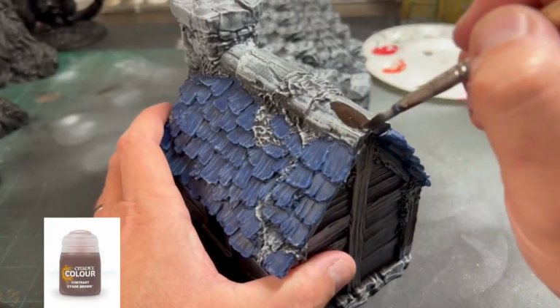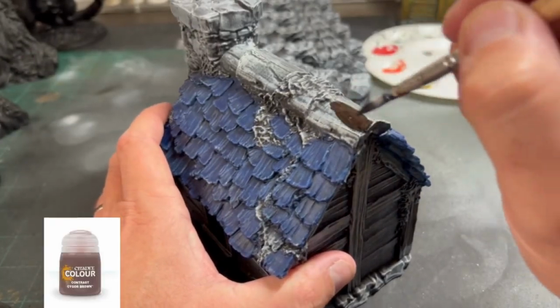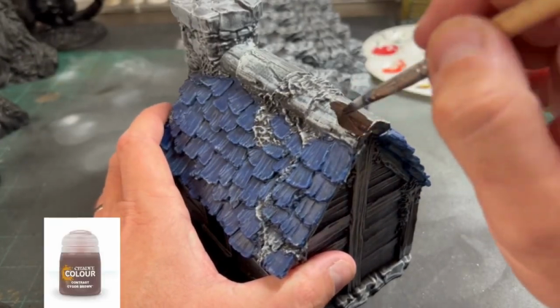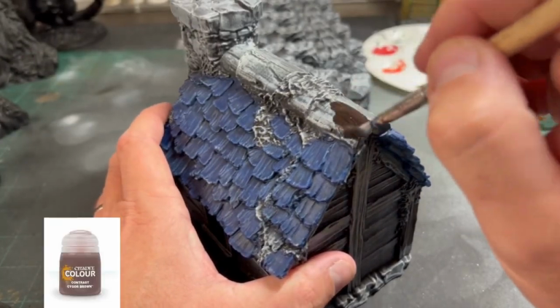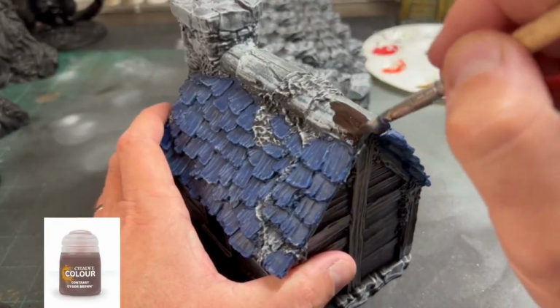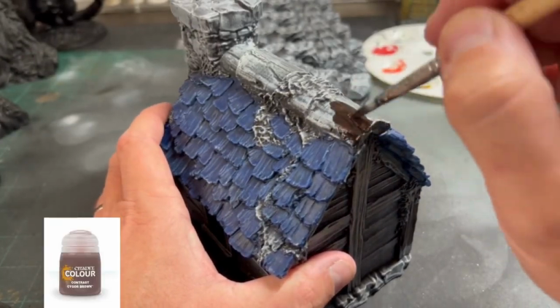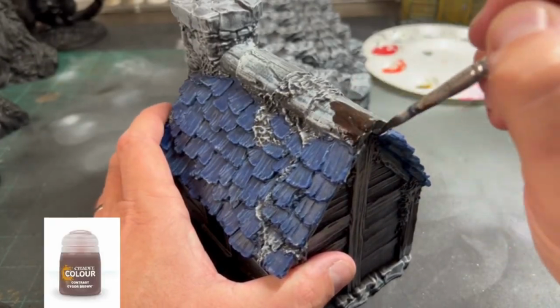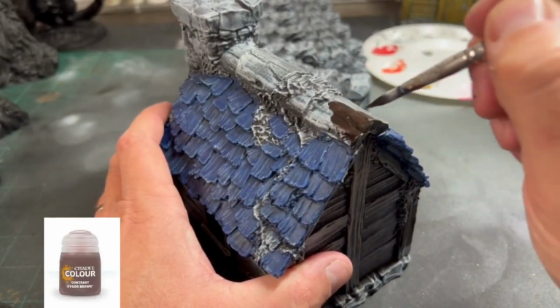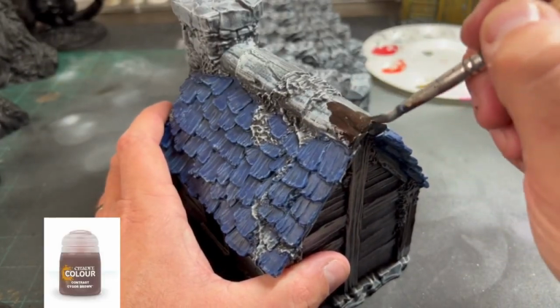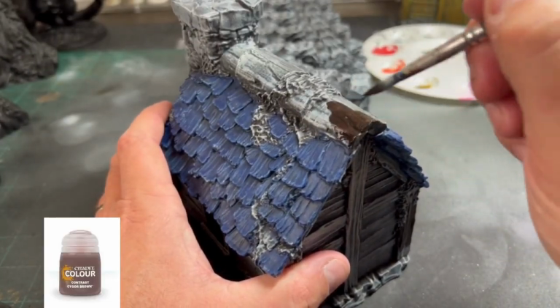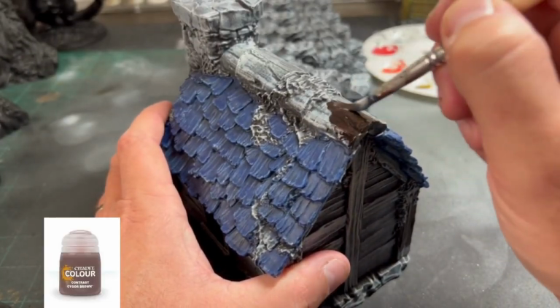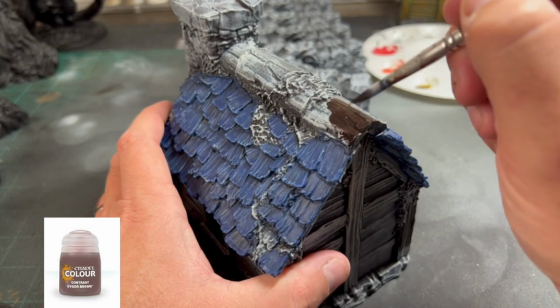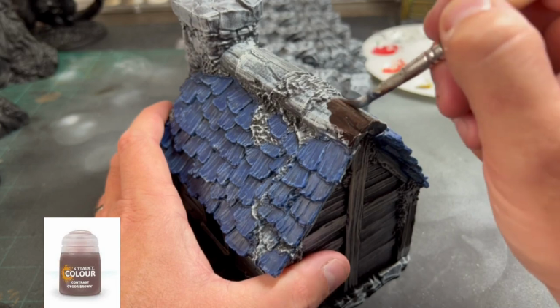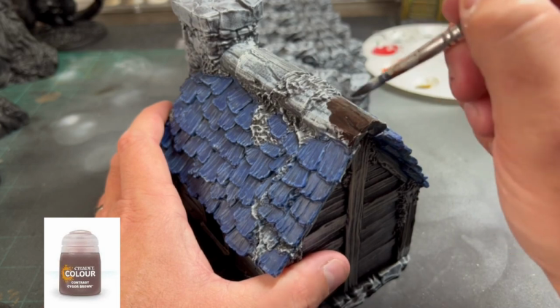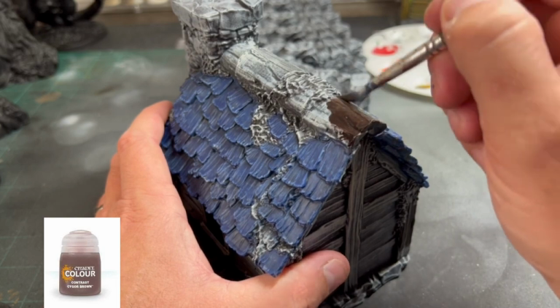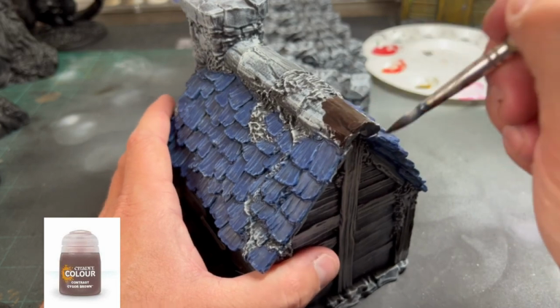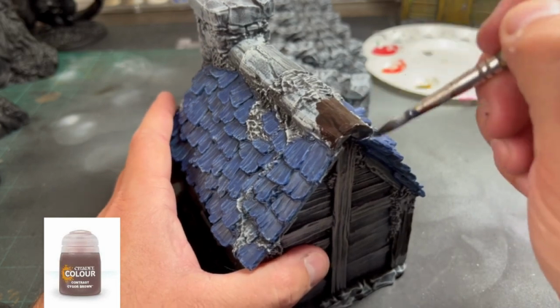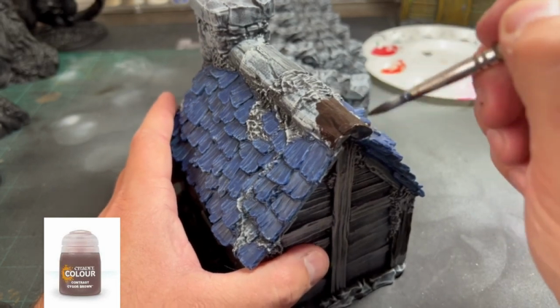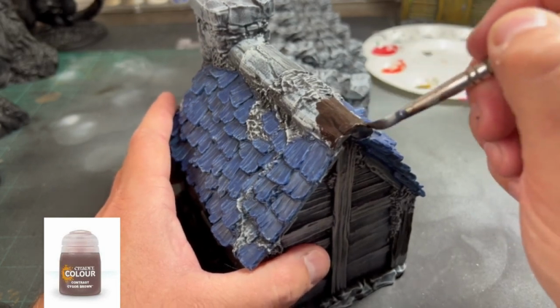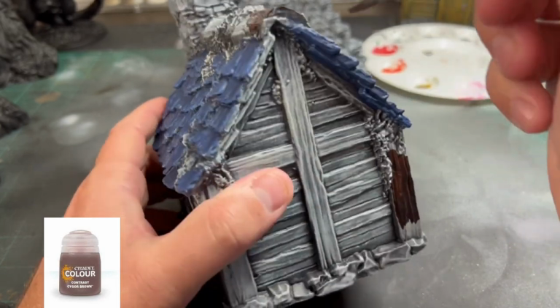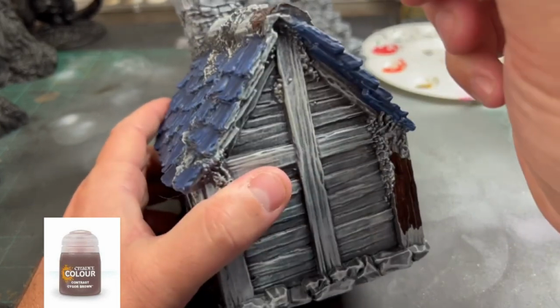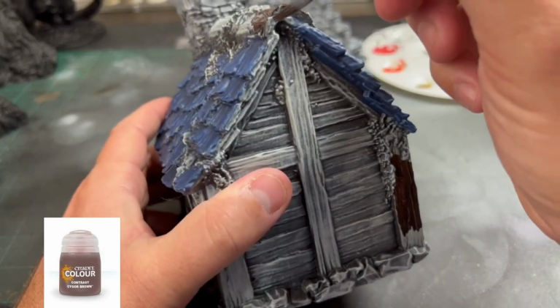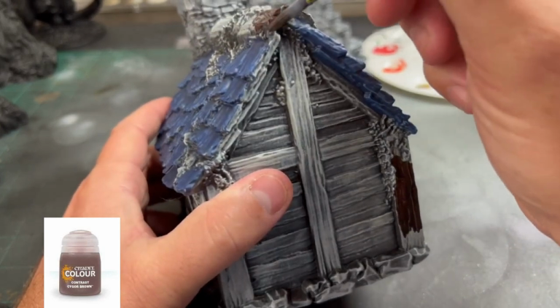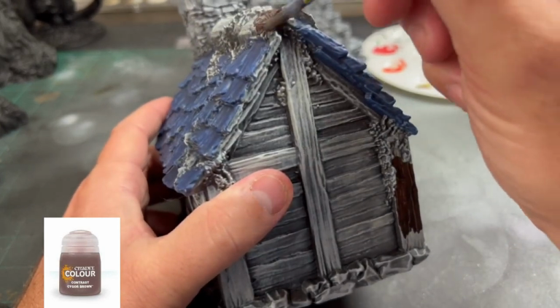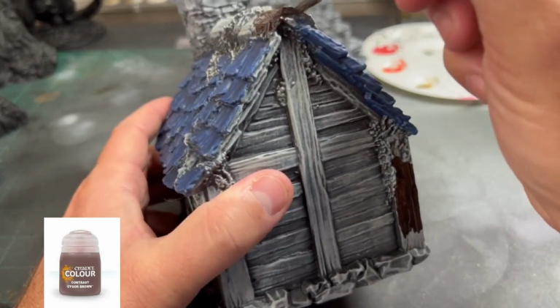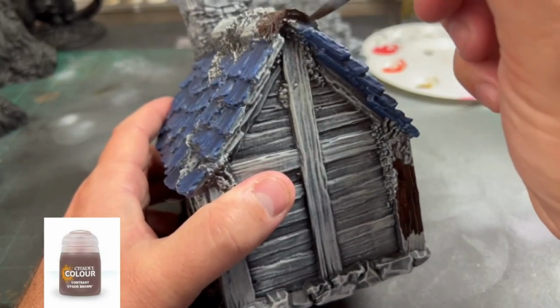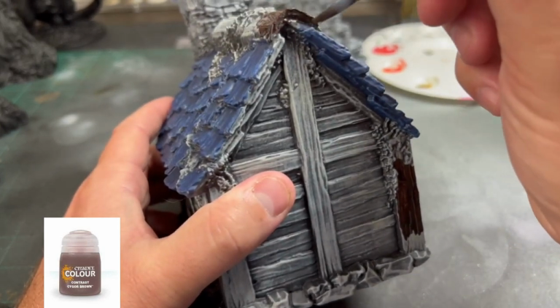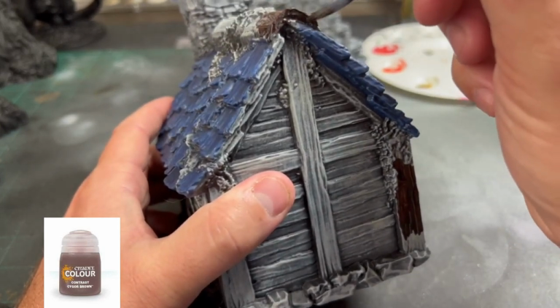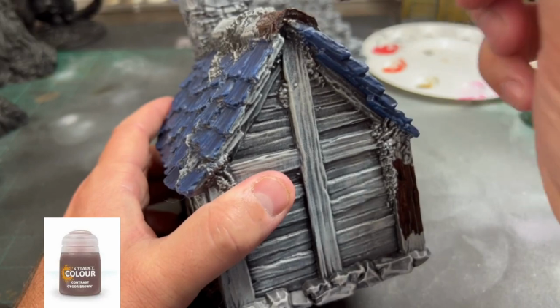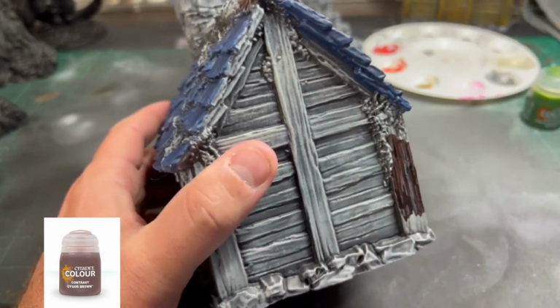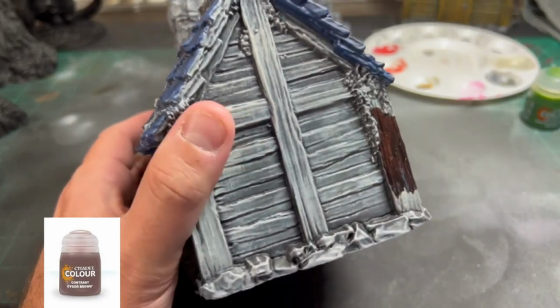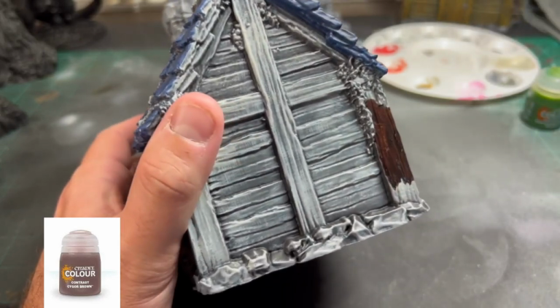Next, we're going to use some Cygor Brown on all of our wood plank areas — the top of the roof and all of our cross areas, like the support beams on a house.